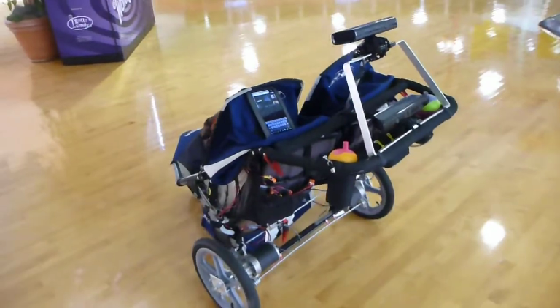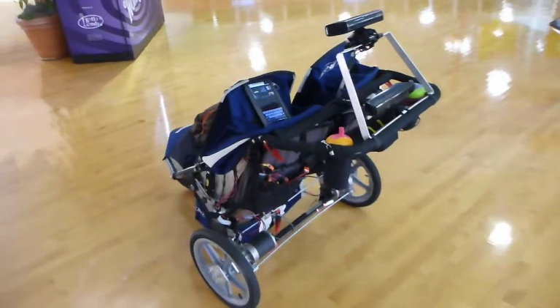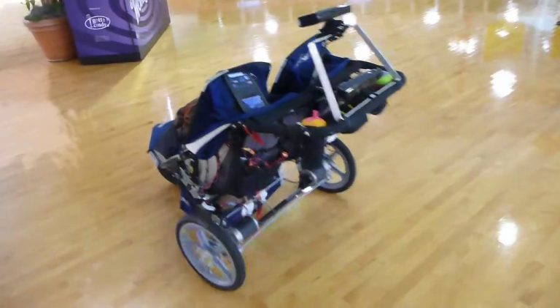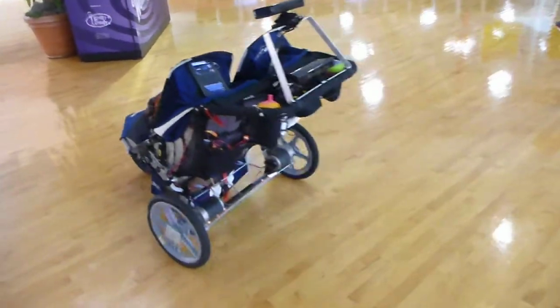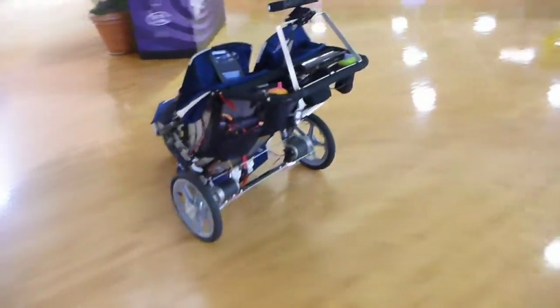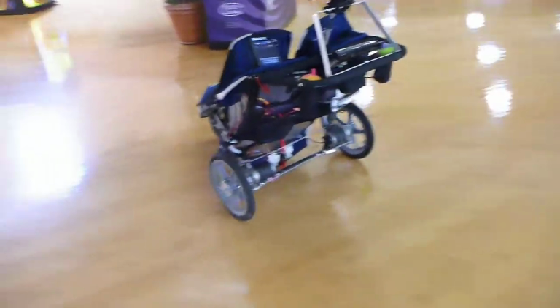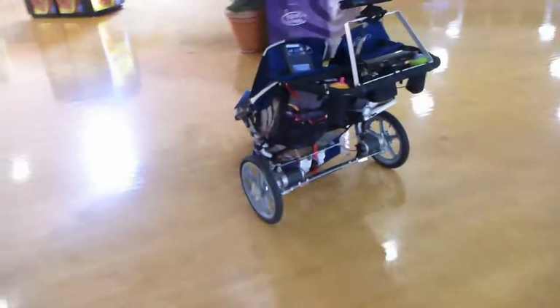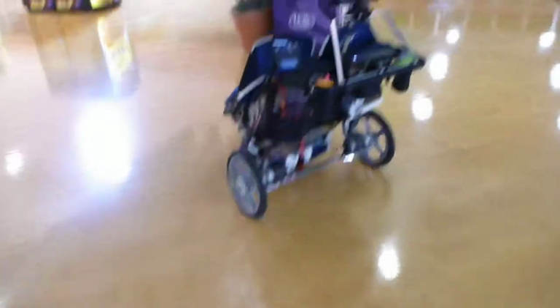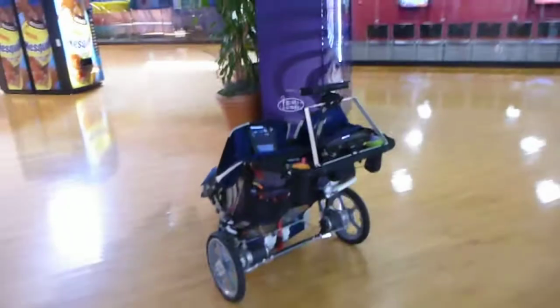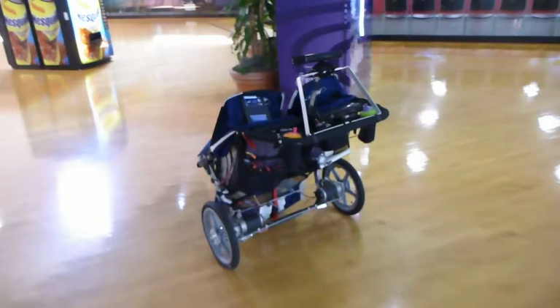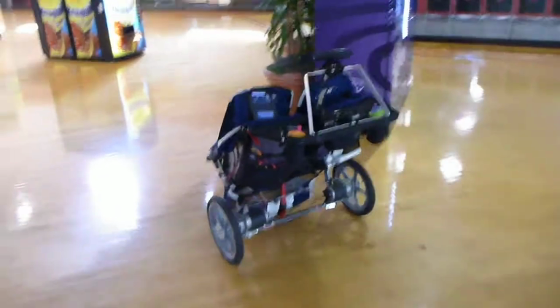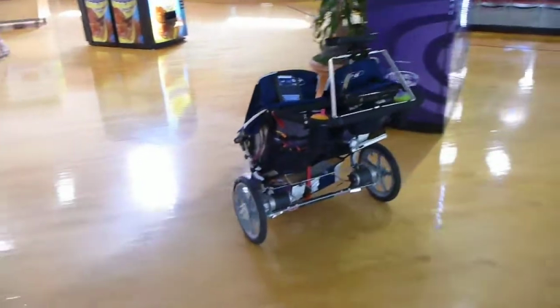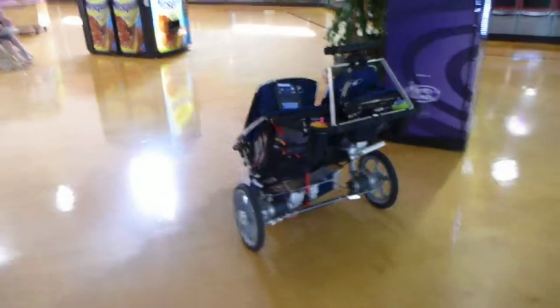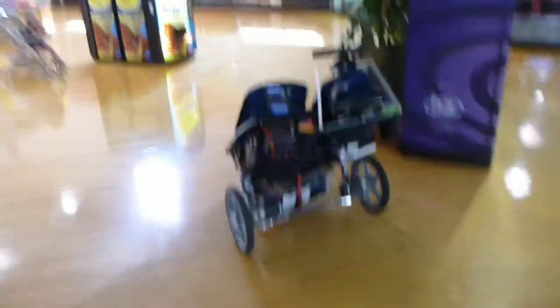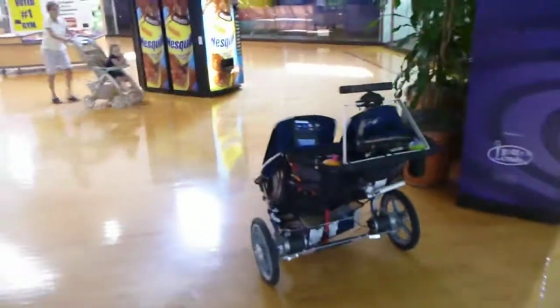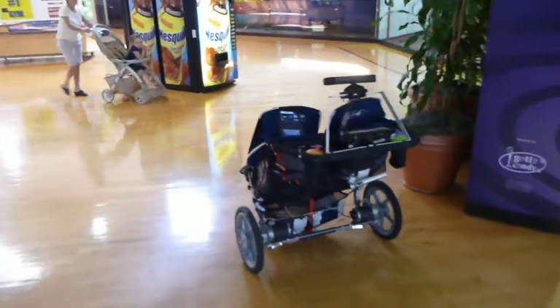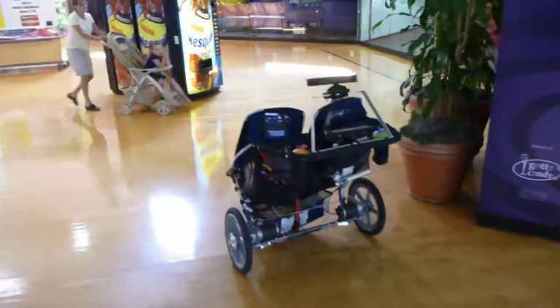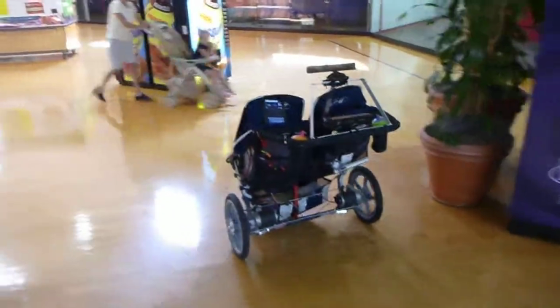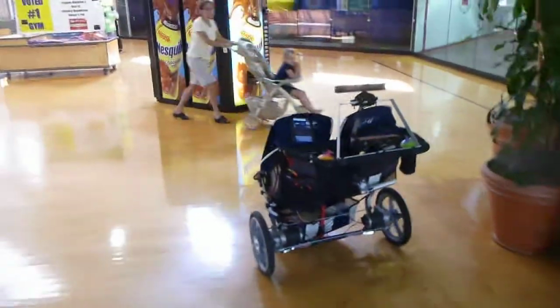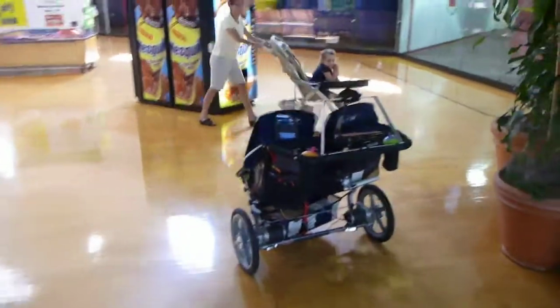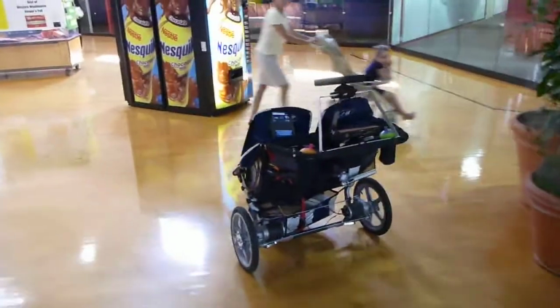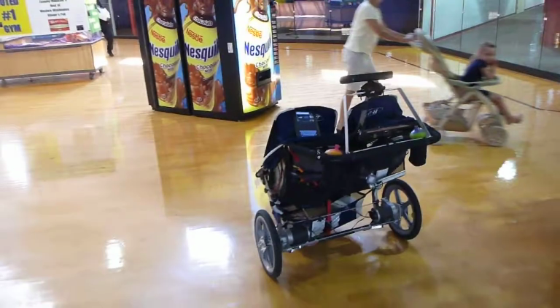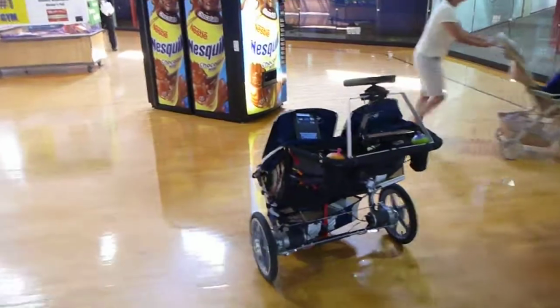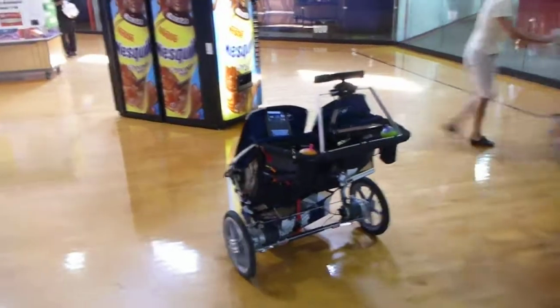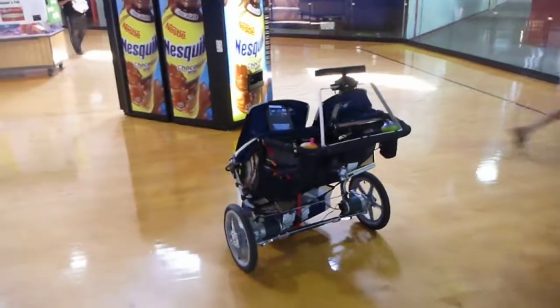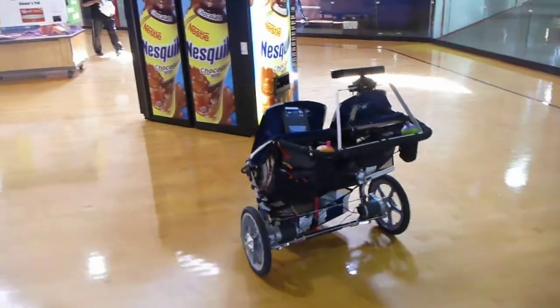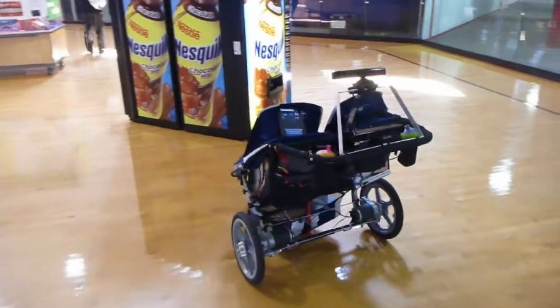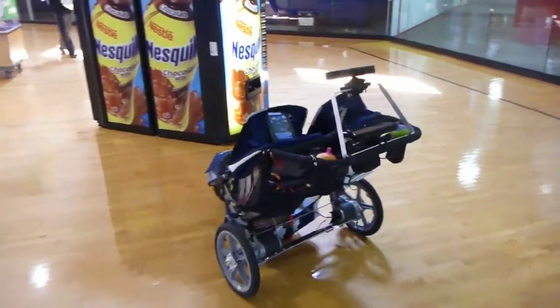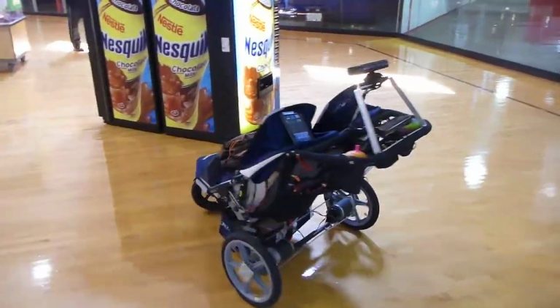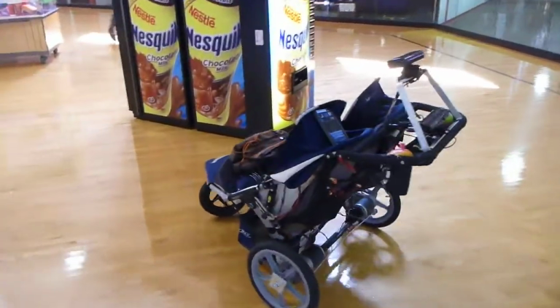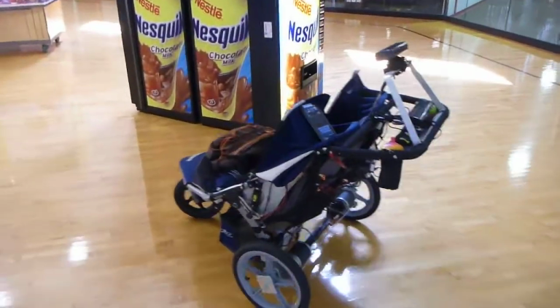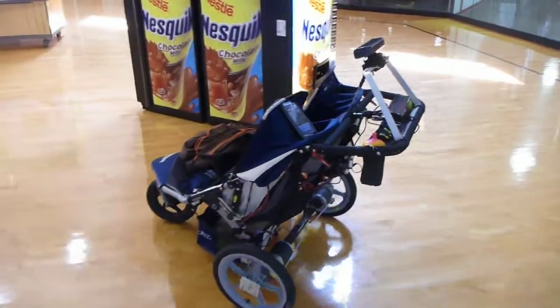So here it is in autonomous mode and it should be avoiding obstacles. Drives forward, avoids obstacles.